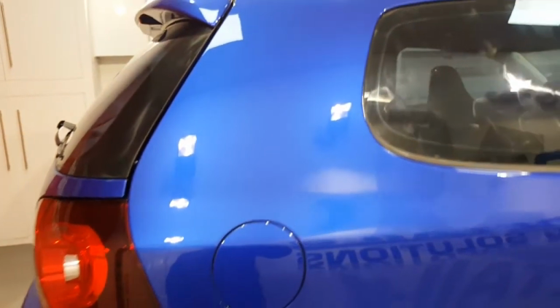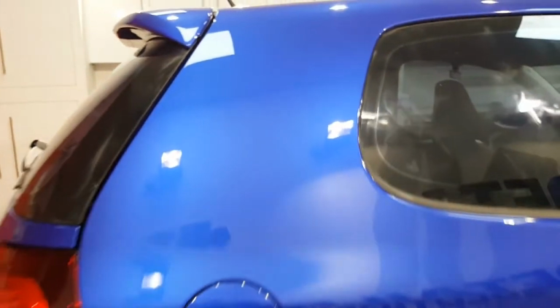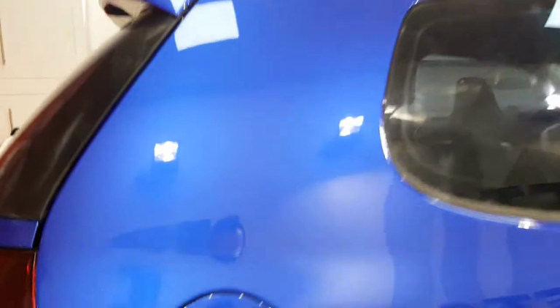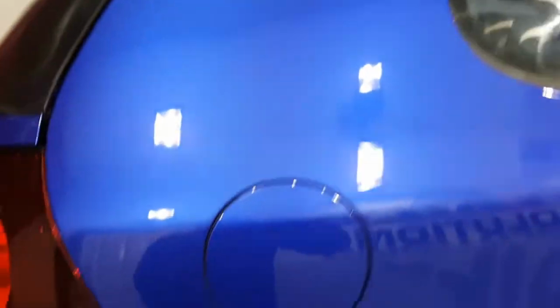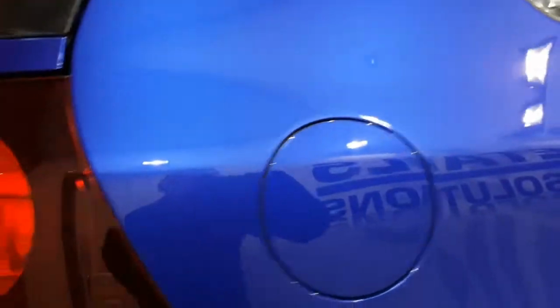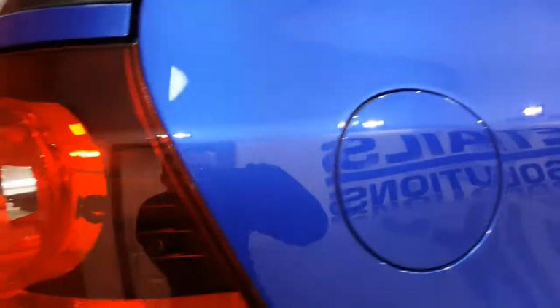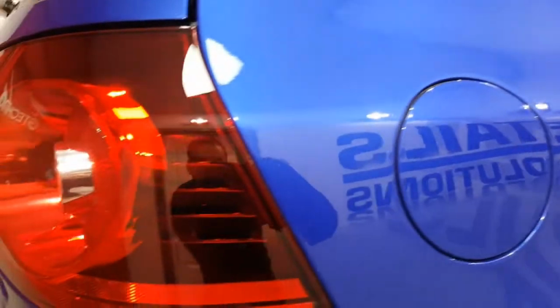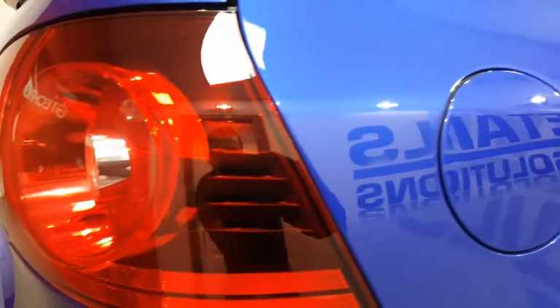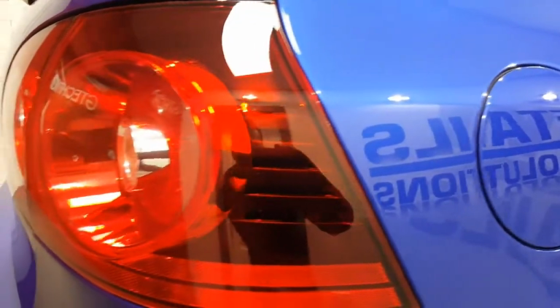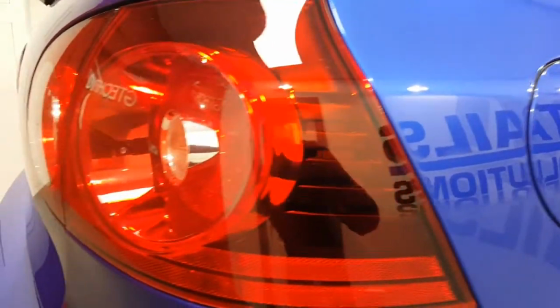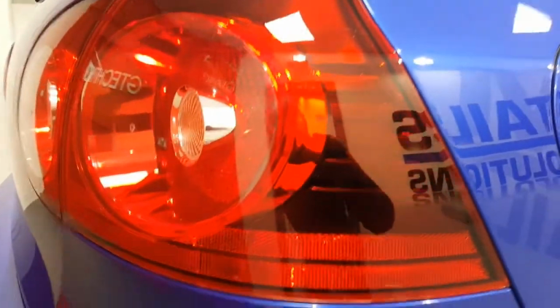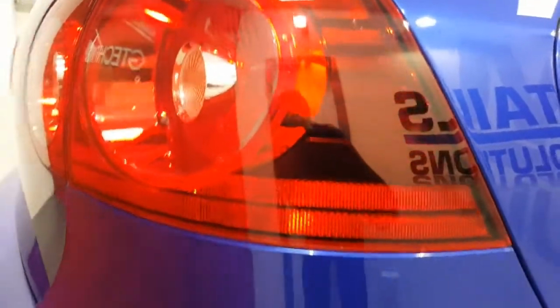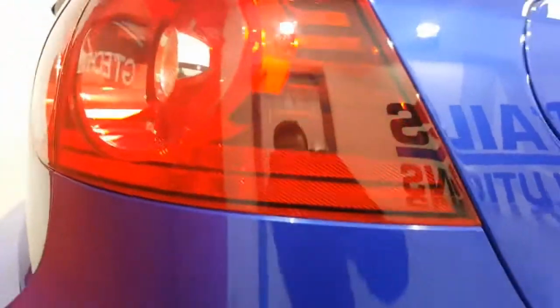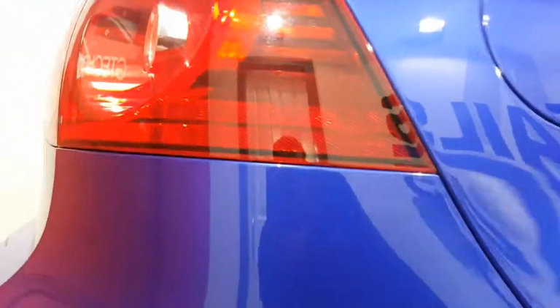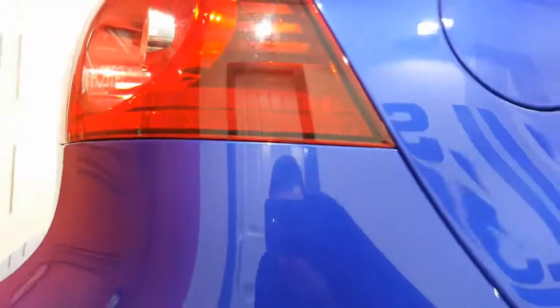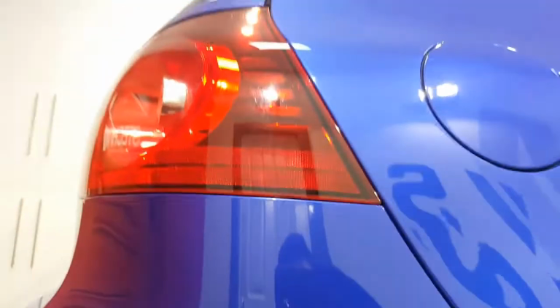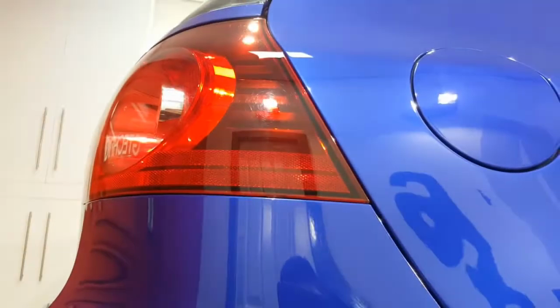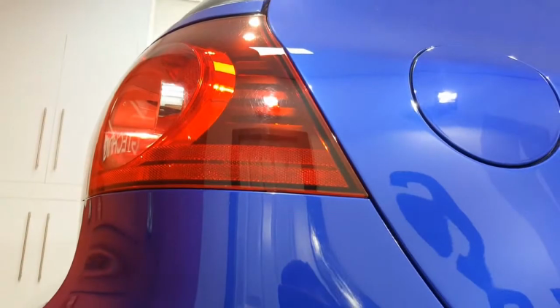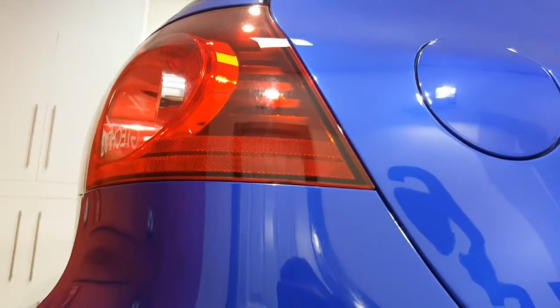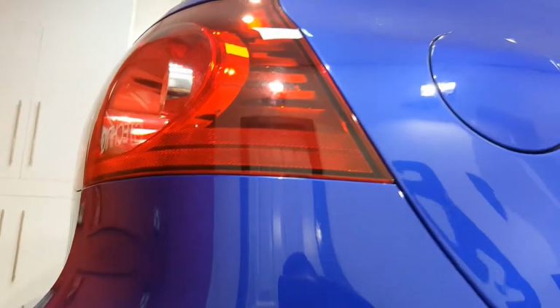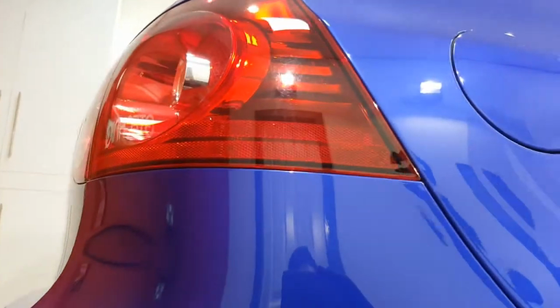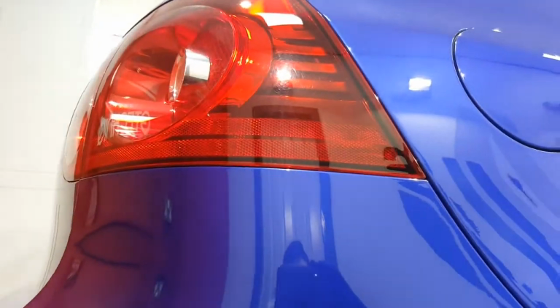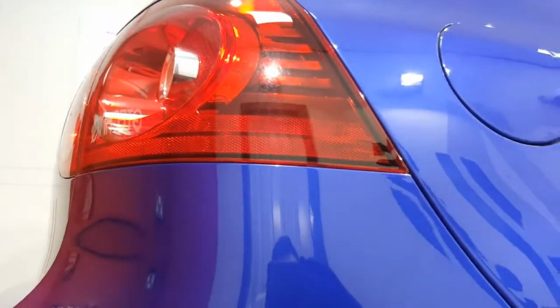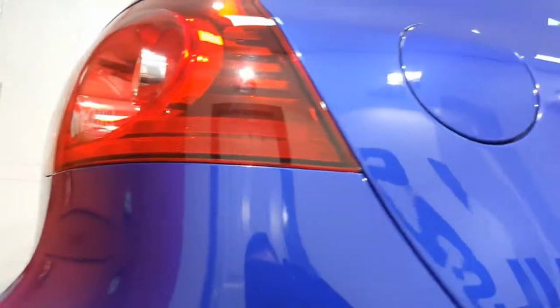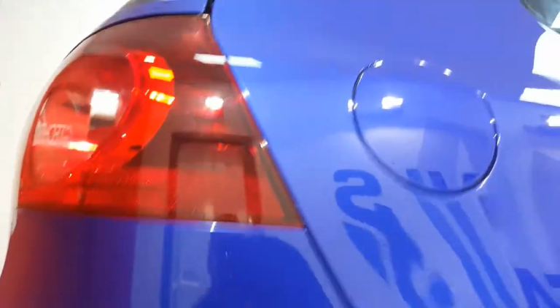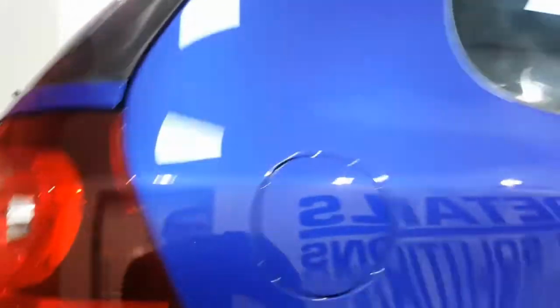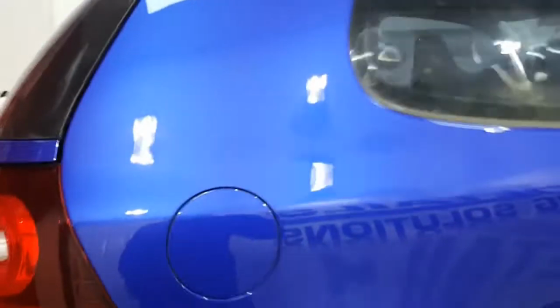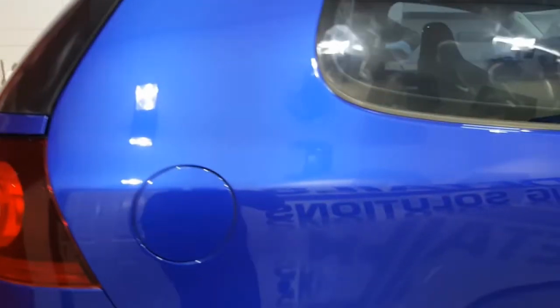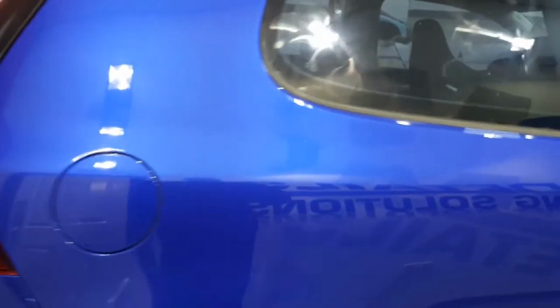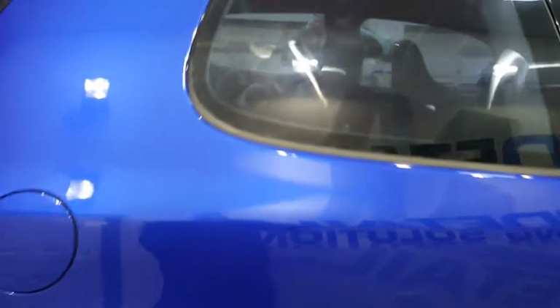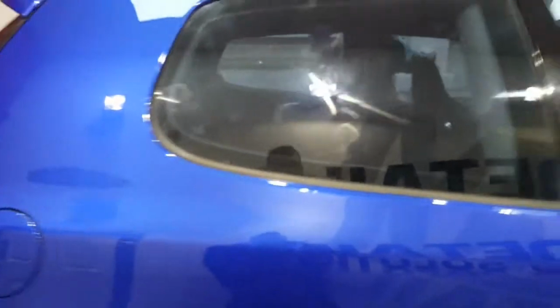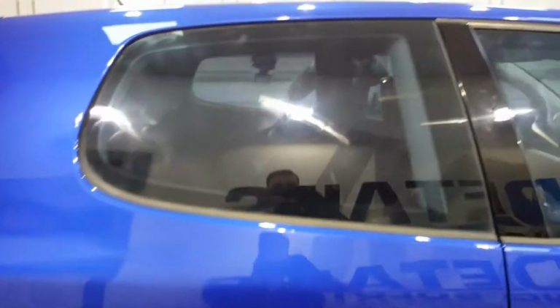It's looking really good, just got the rear end to do. We haven't done the lights yet — there we go — so we haven't done the lights etc. yet. But the paintwork's looking really good.